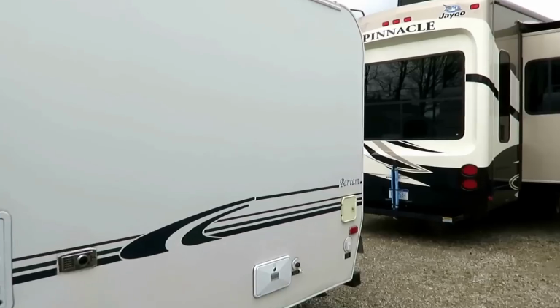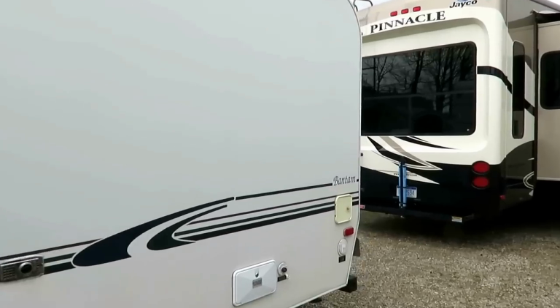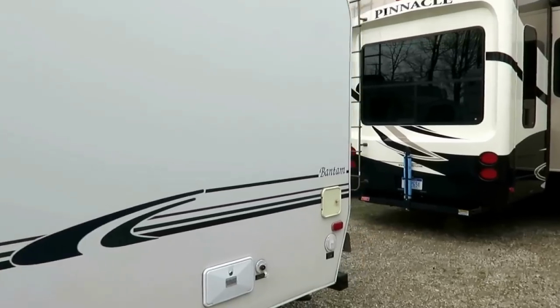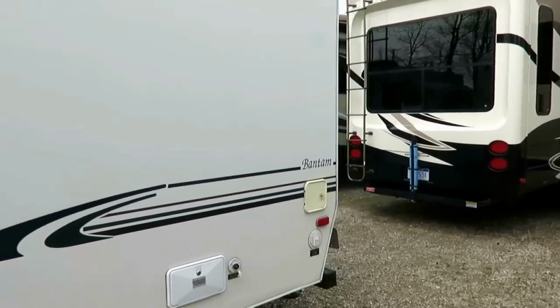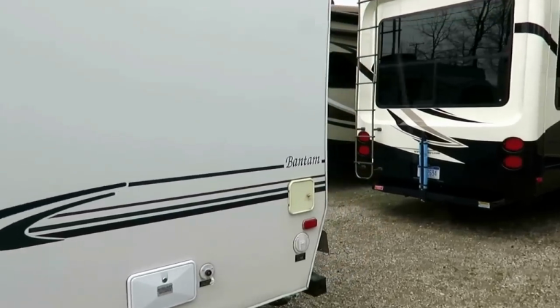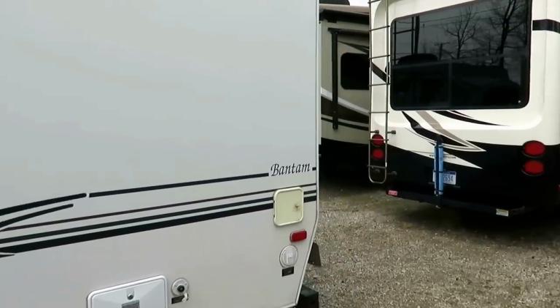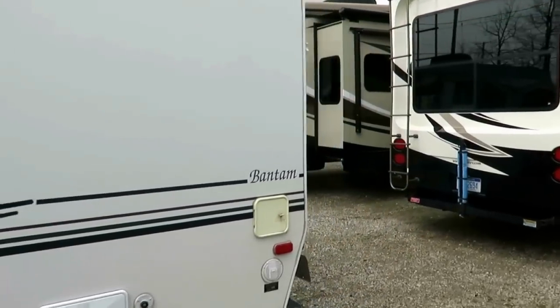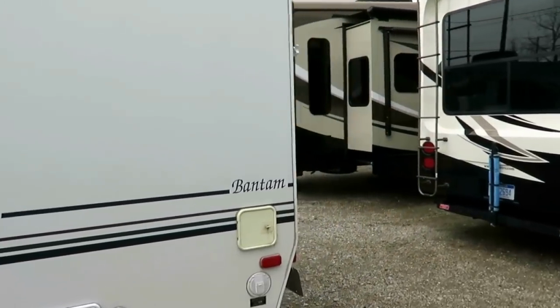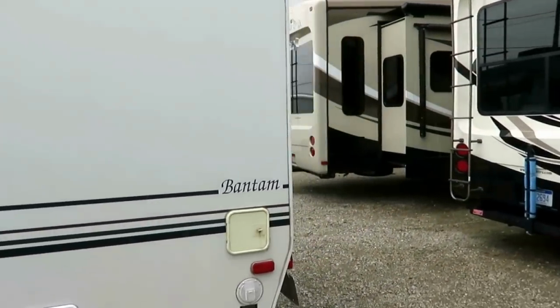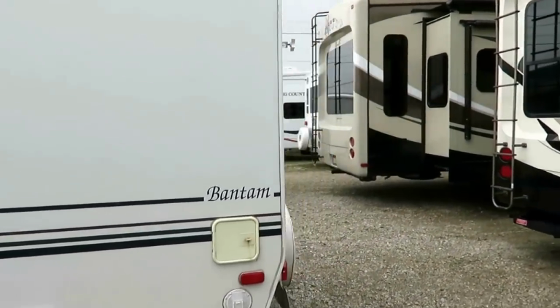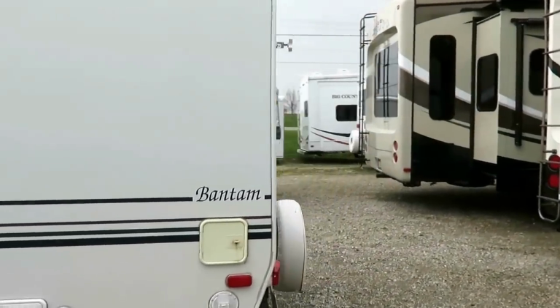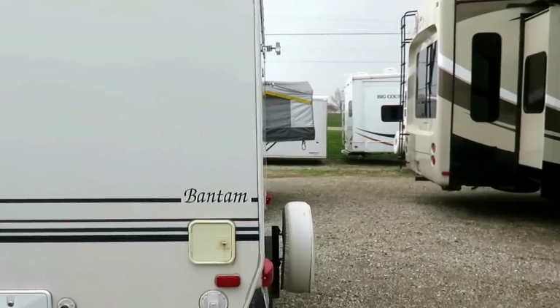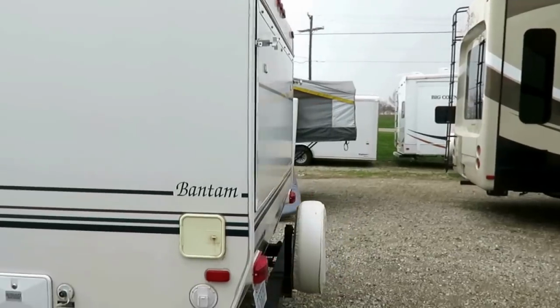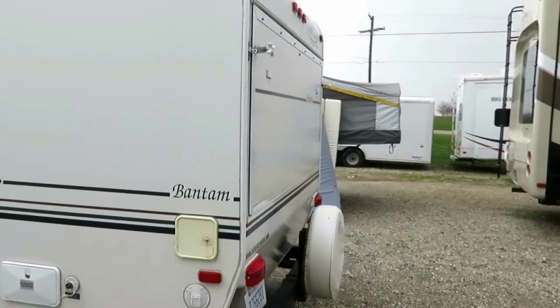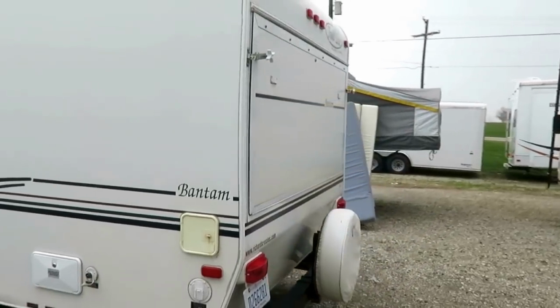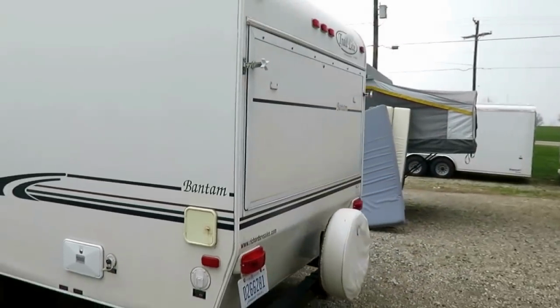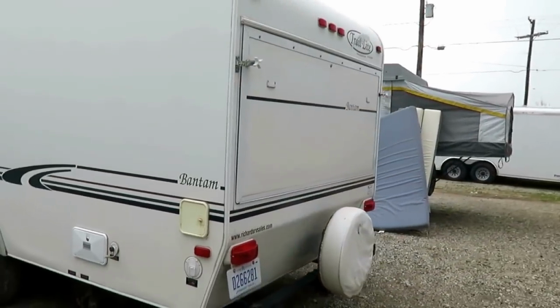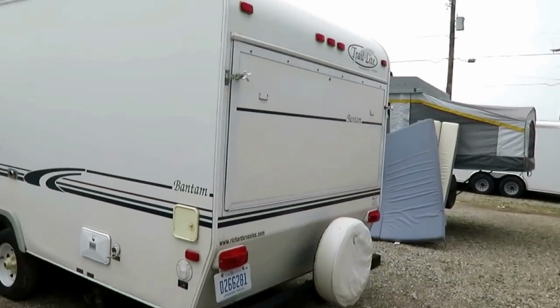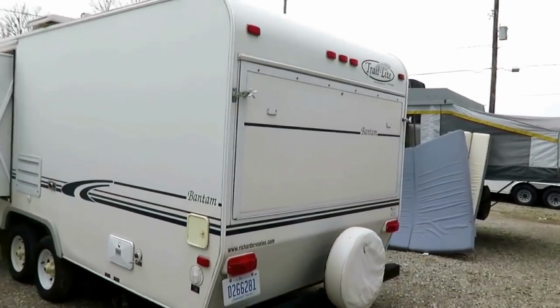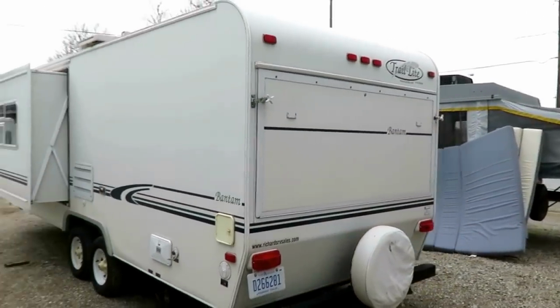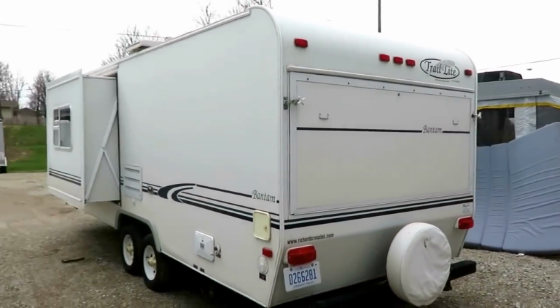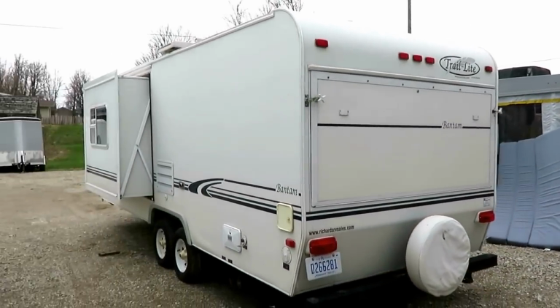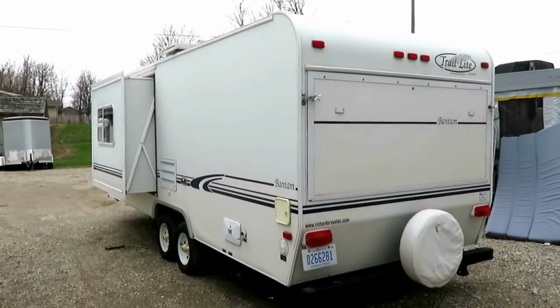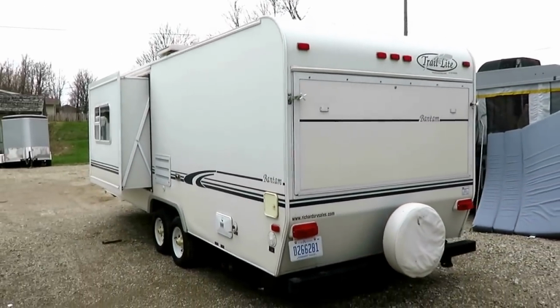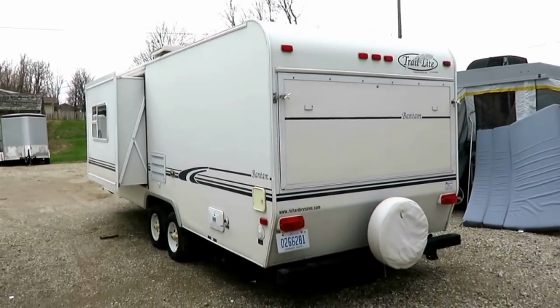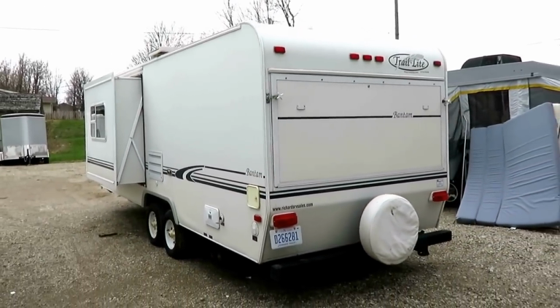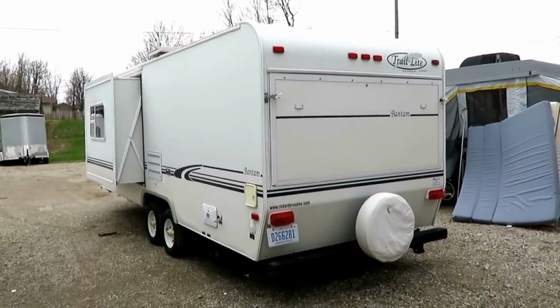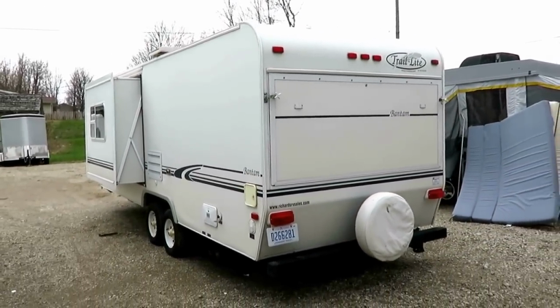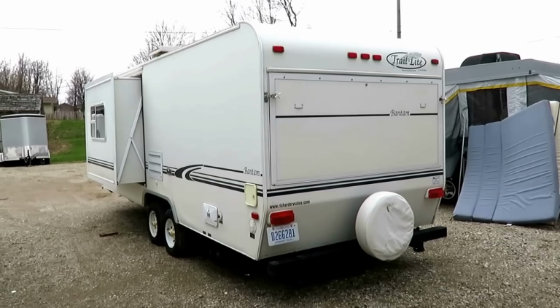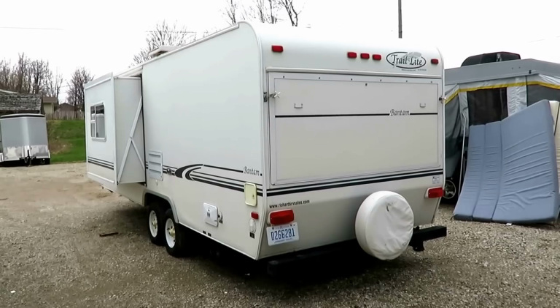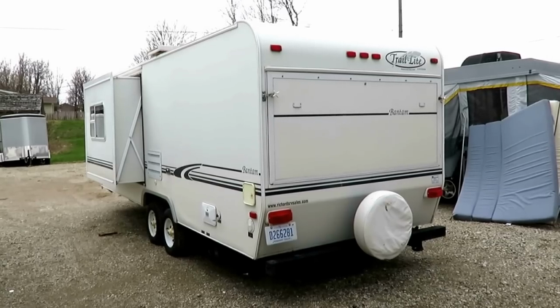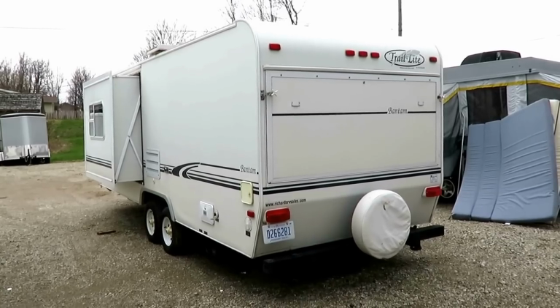Roof, floor — everything laminated. I haven't seen anywhere I can detect any leaks as far as I can see. Everything's in pretty good working order.